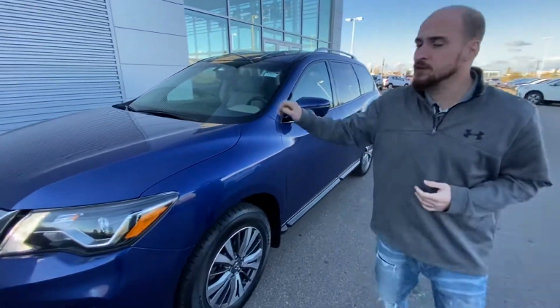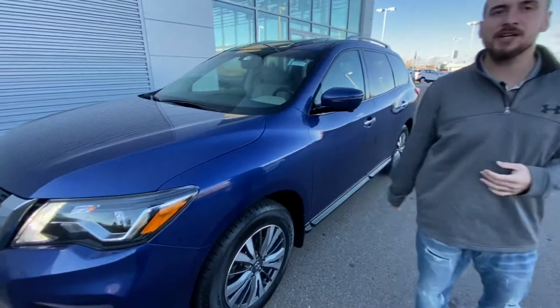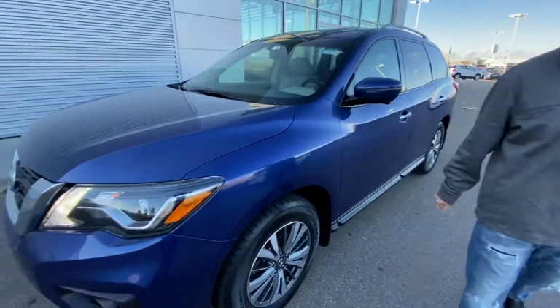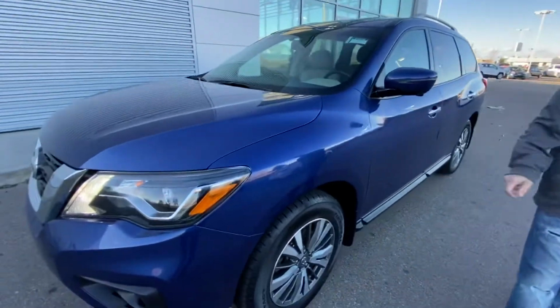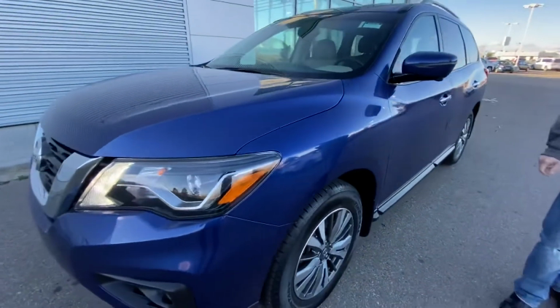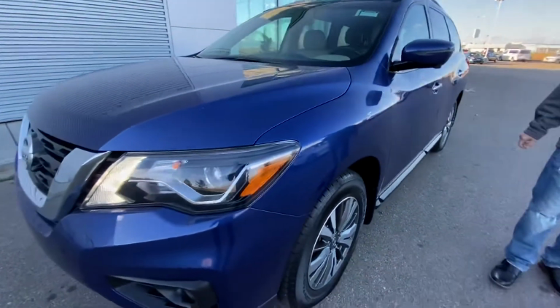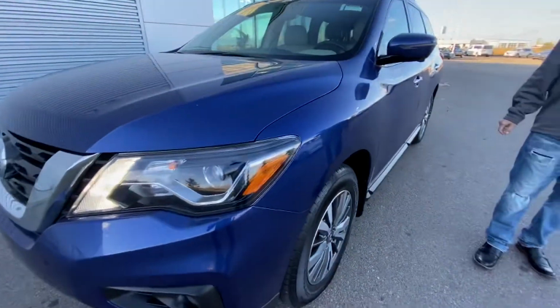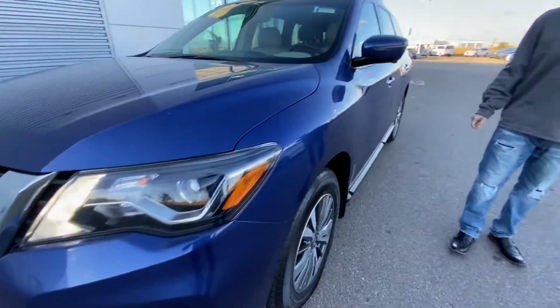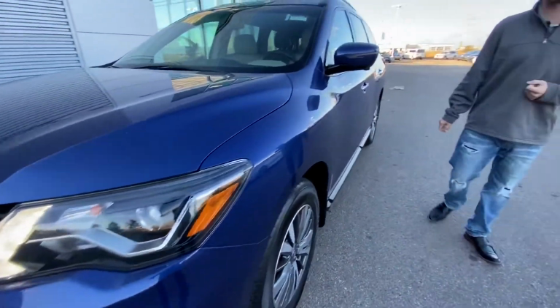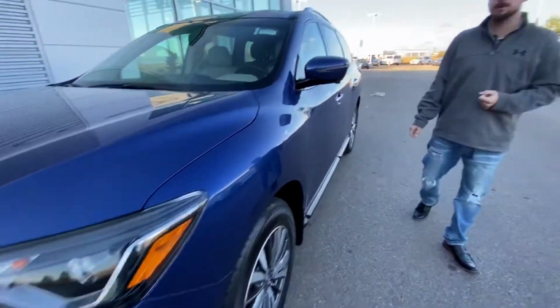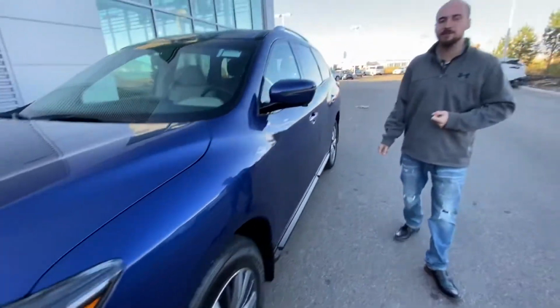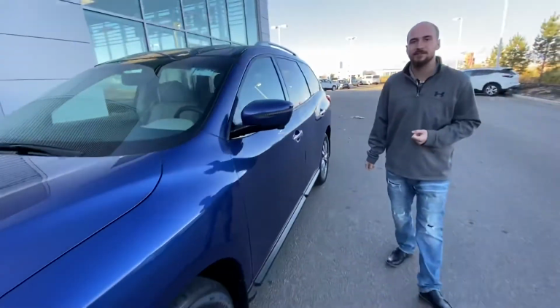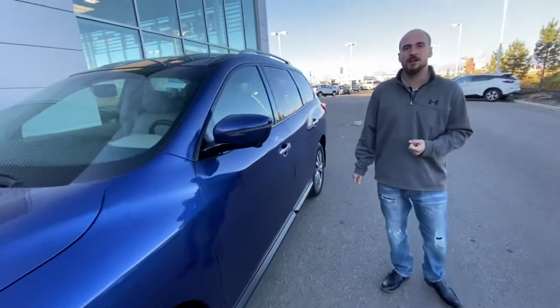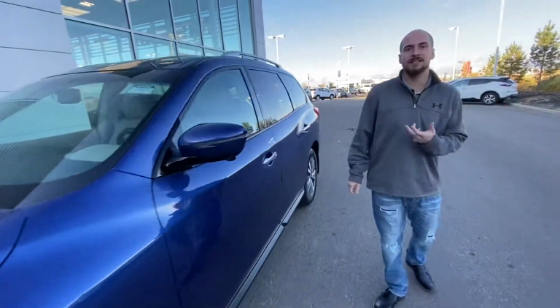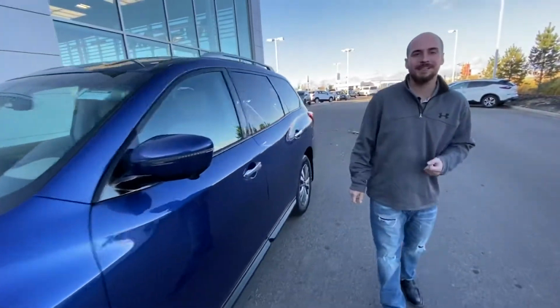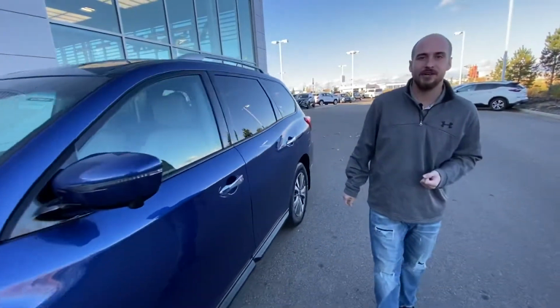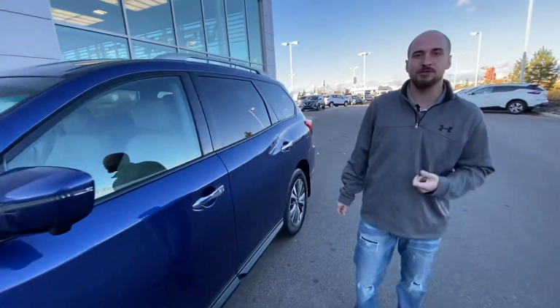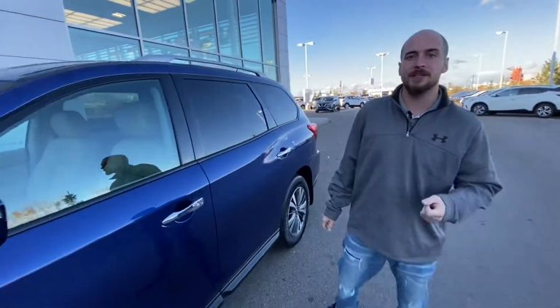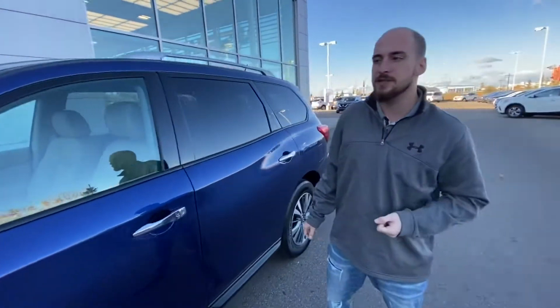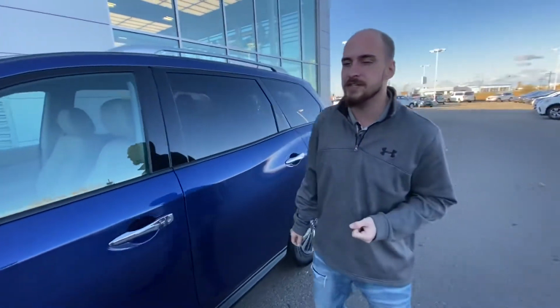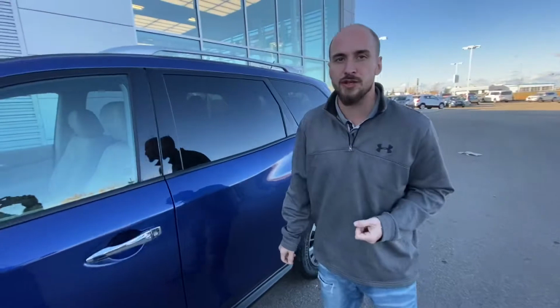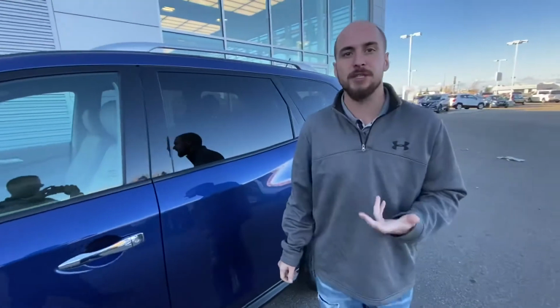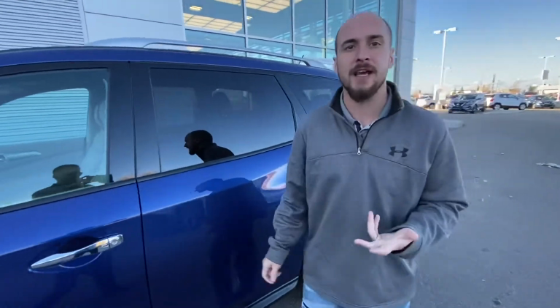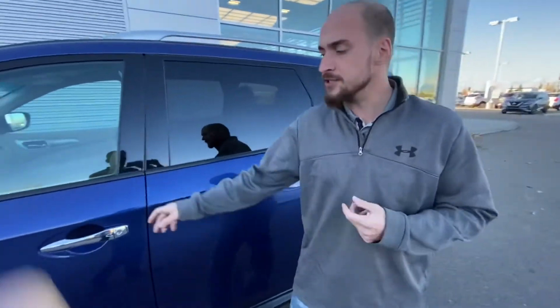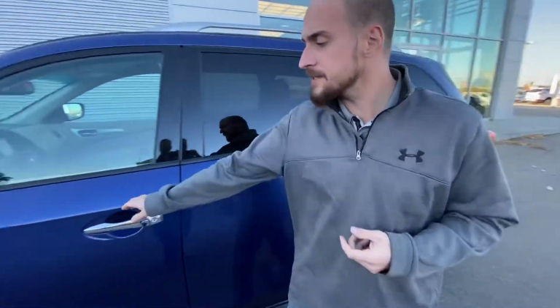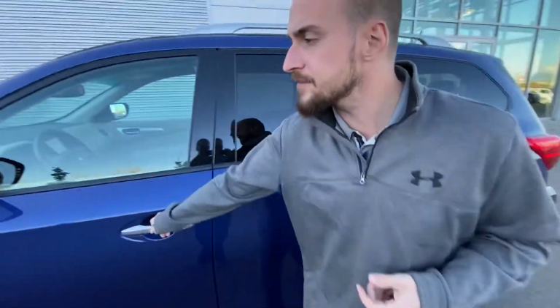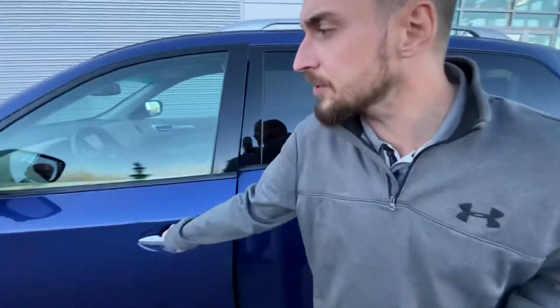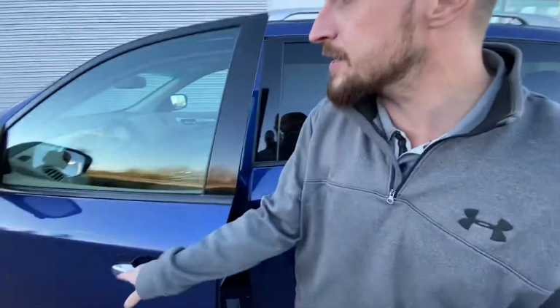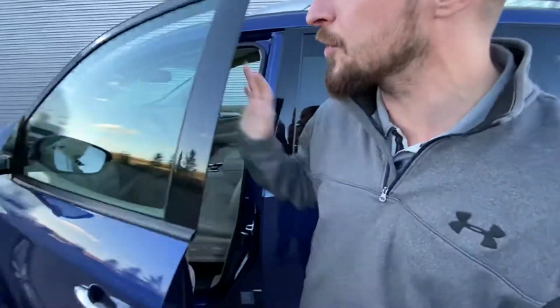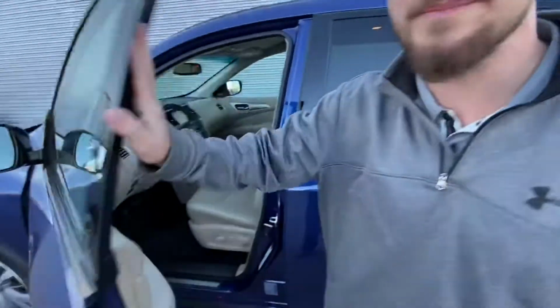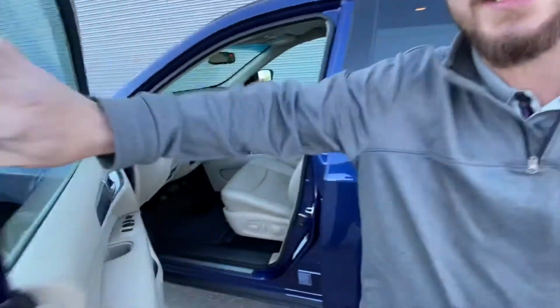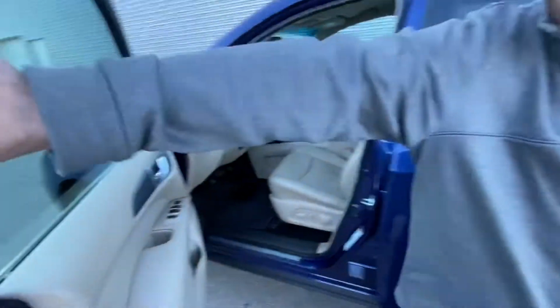Underneath the hood is going to be that powerful and very efficient 3.5 litre V6 cylinder engine mated to a CVT transmission. As you can see, this vehicle is in overall amazing condition.